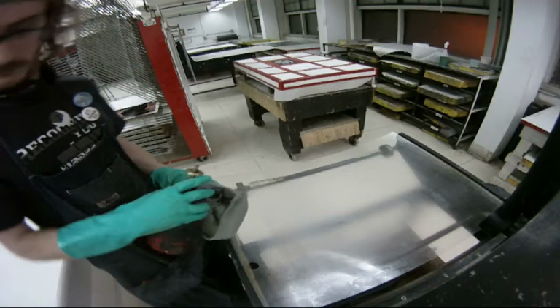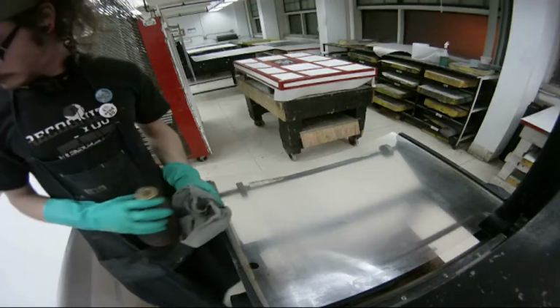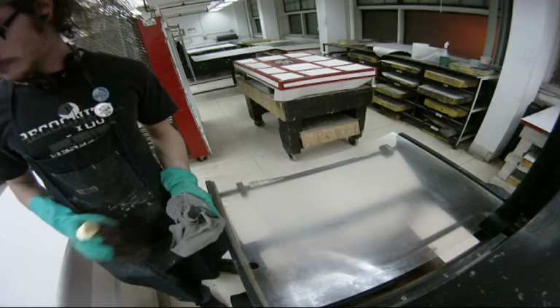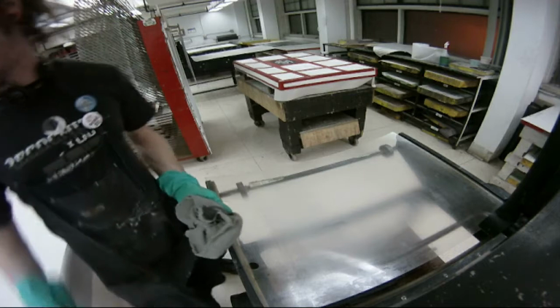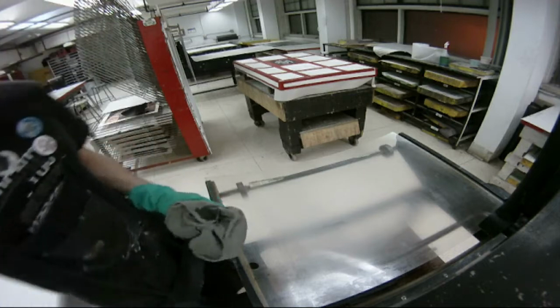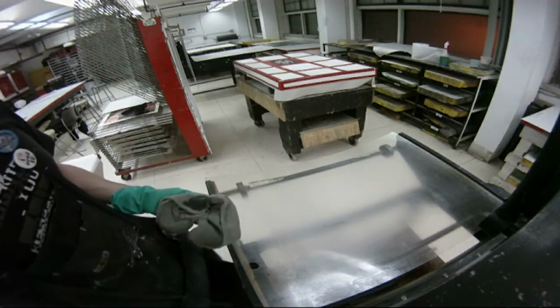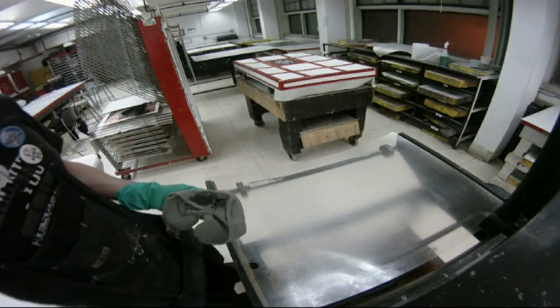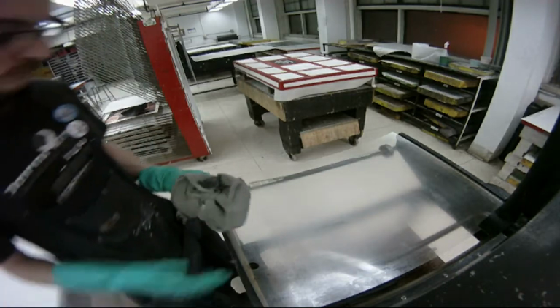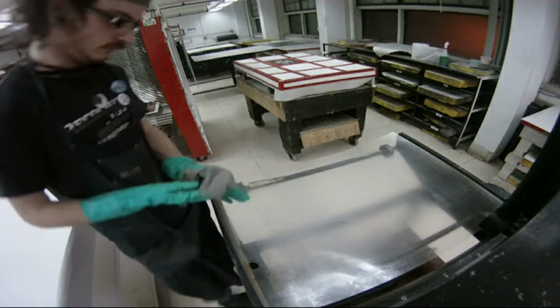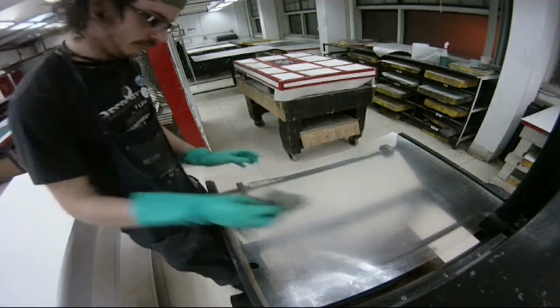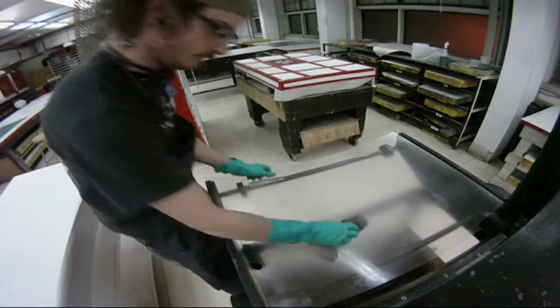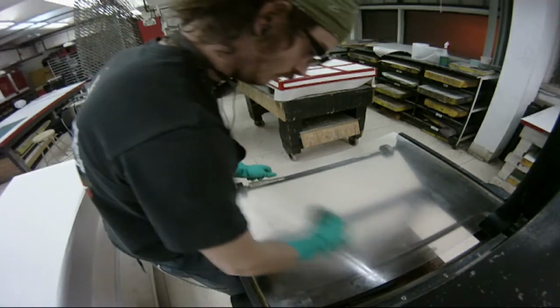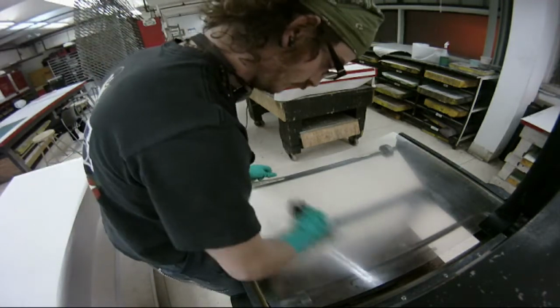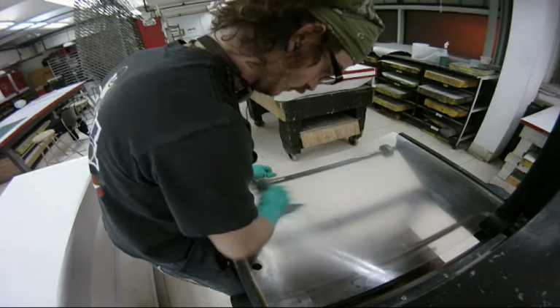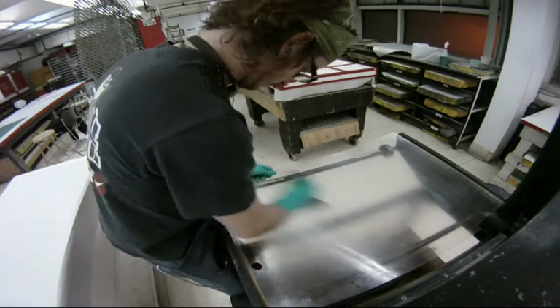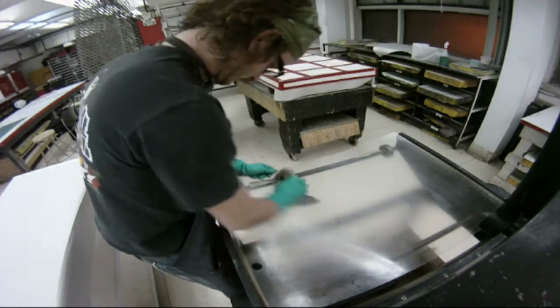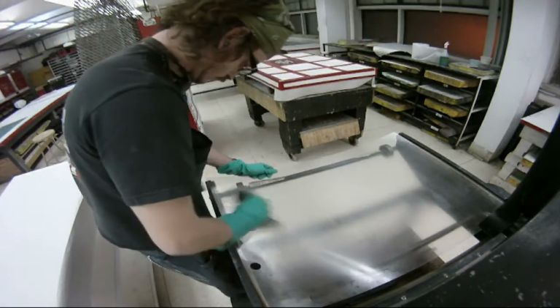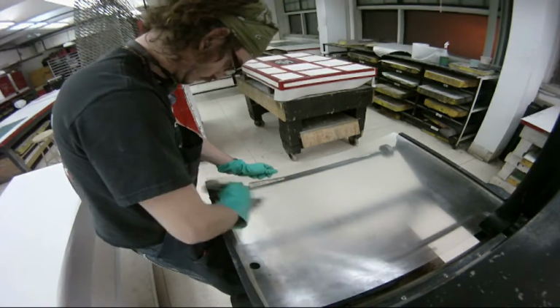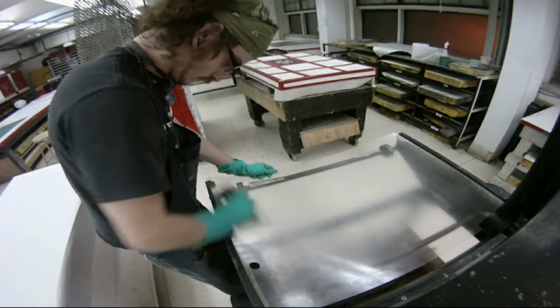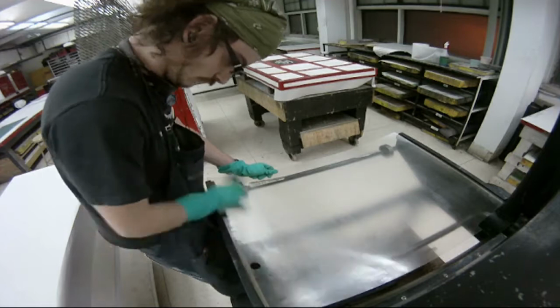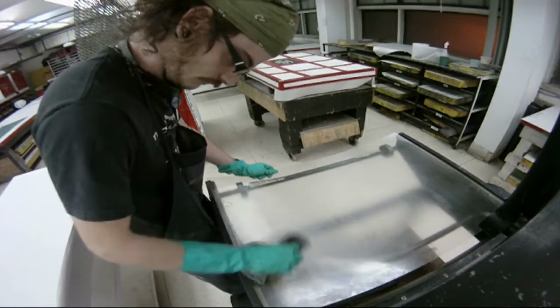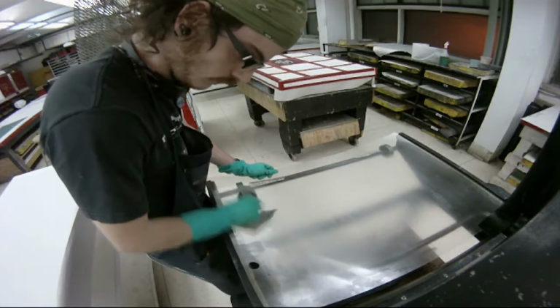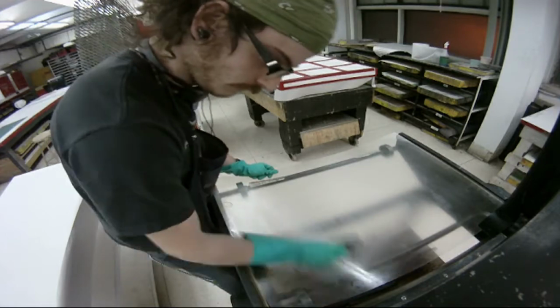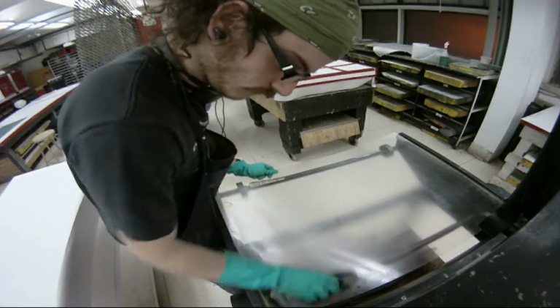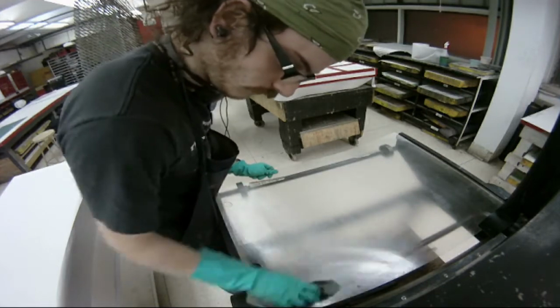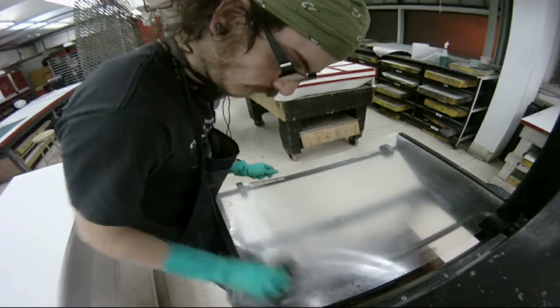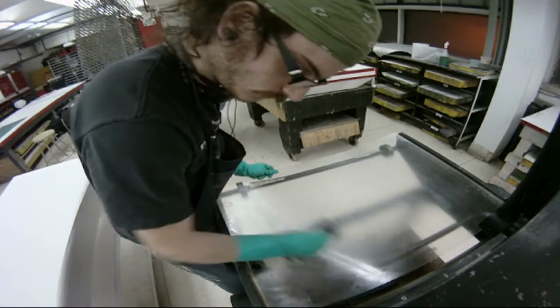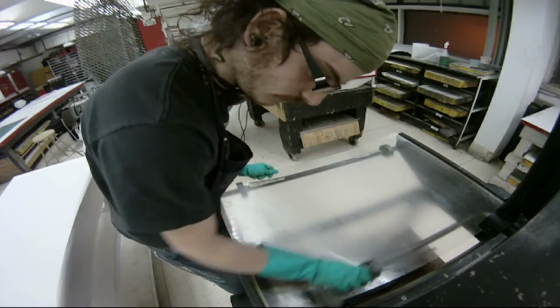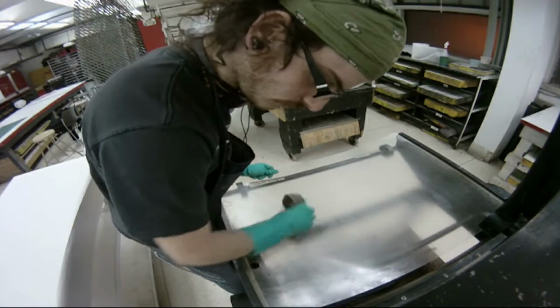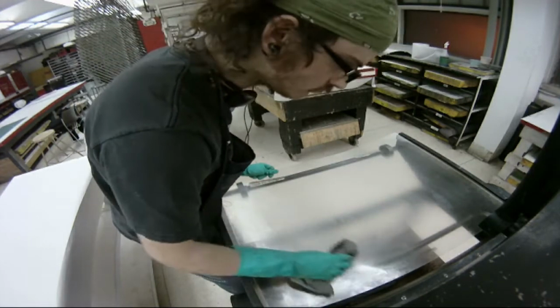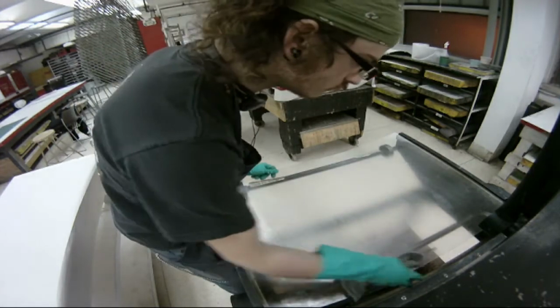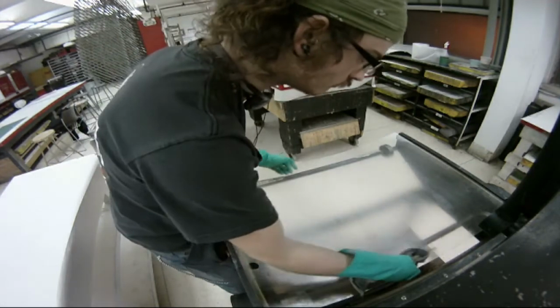Tympans sometimes get left behind with grease. I like to wash it off ahead of time to make sure I'm not going to get any of that grease on my good paper — it's expensive, five bucks a sheet.